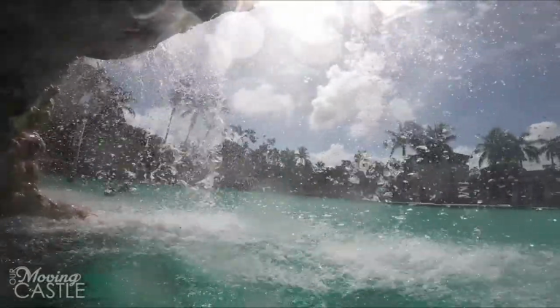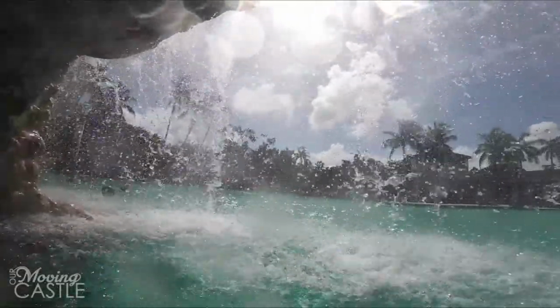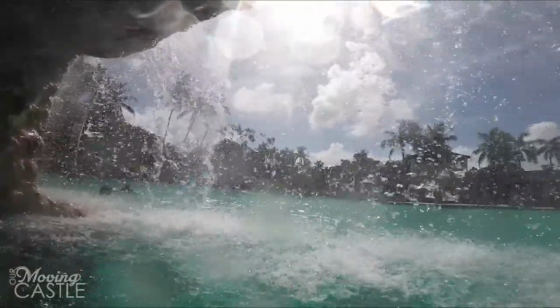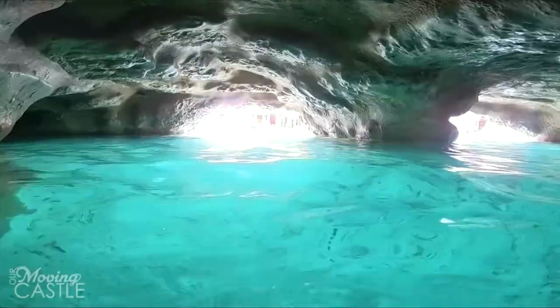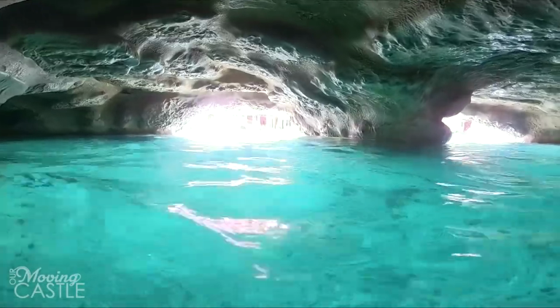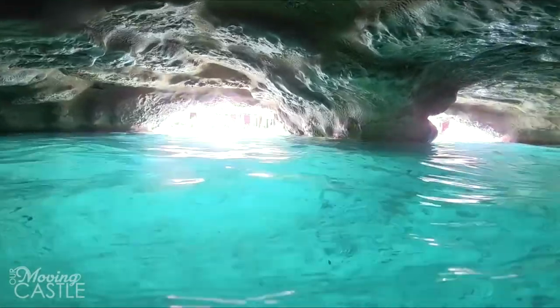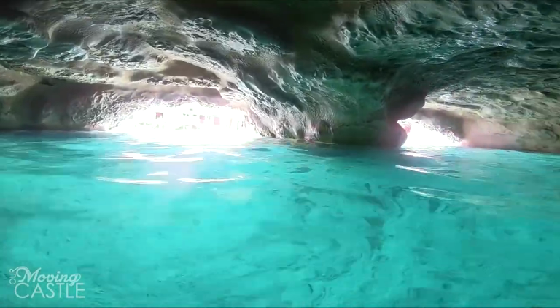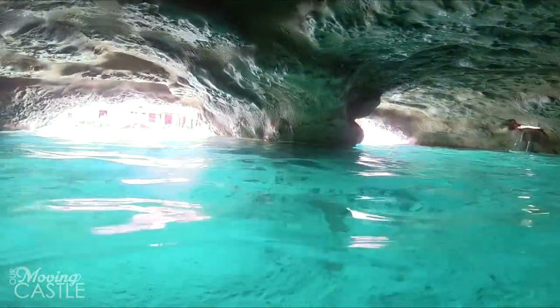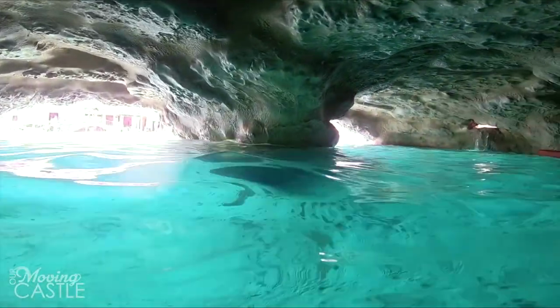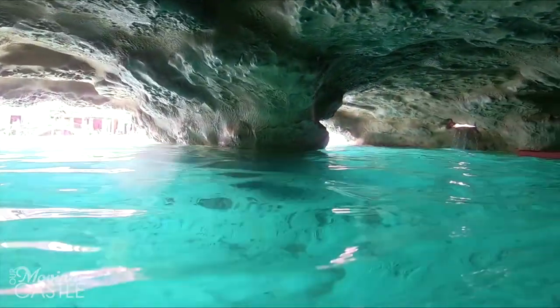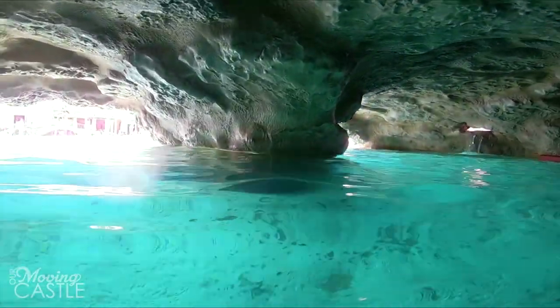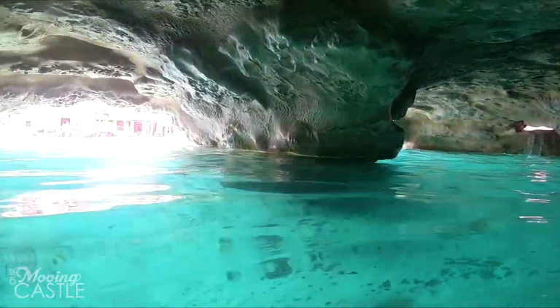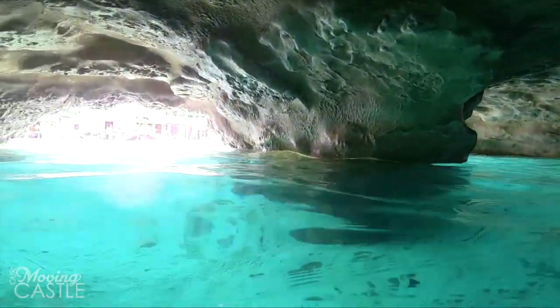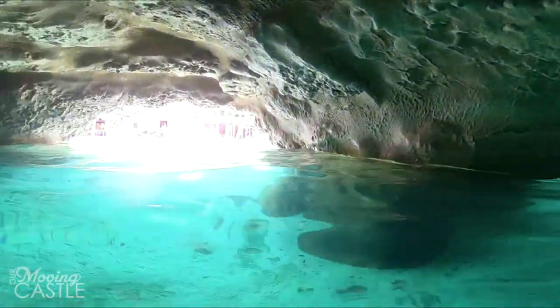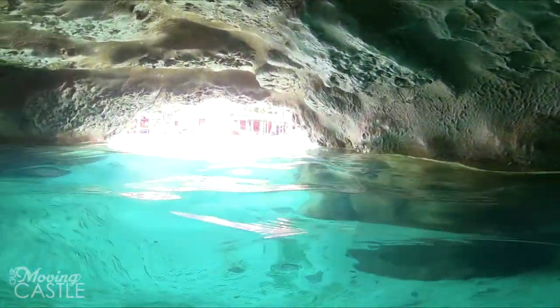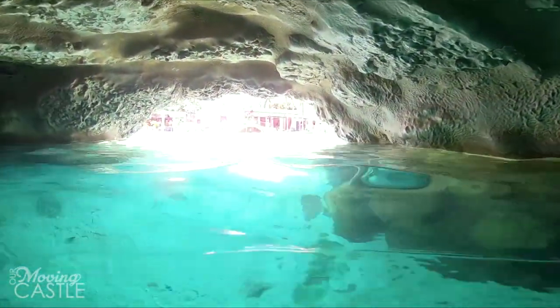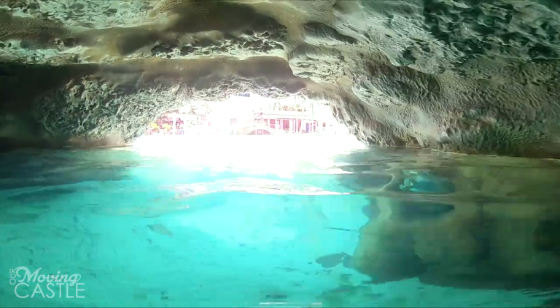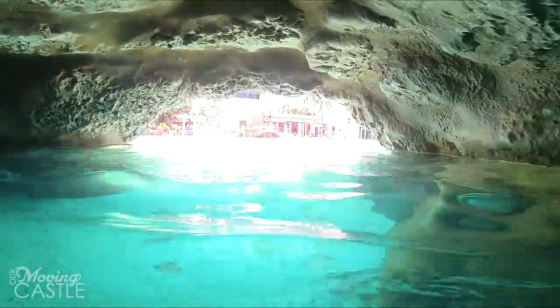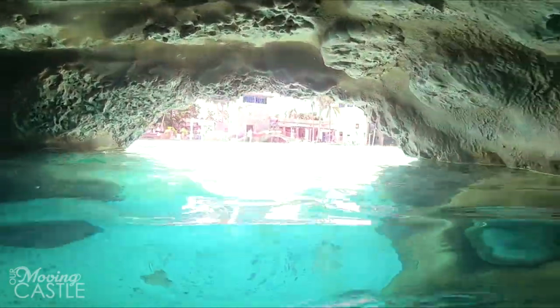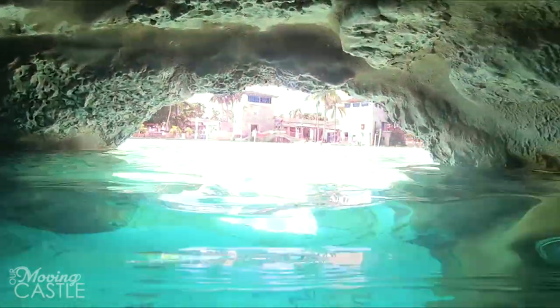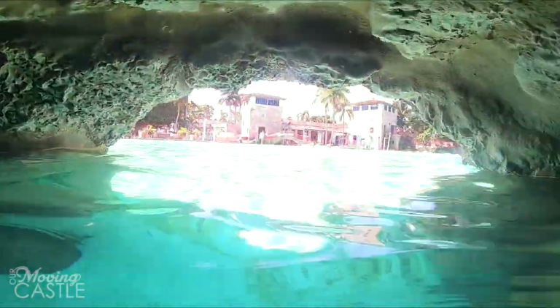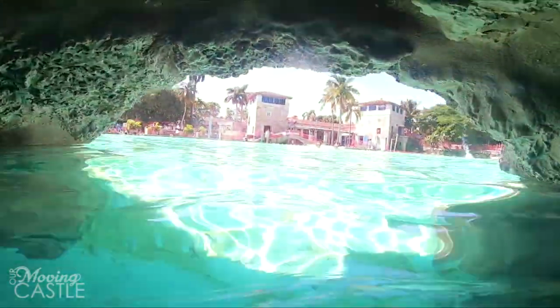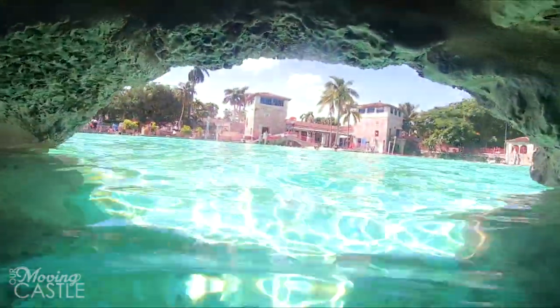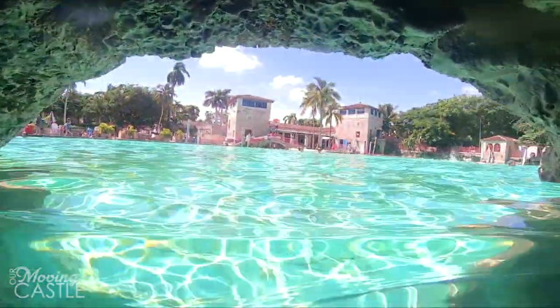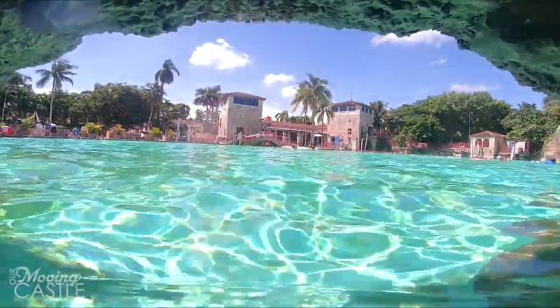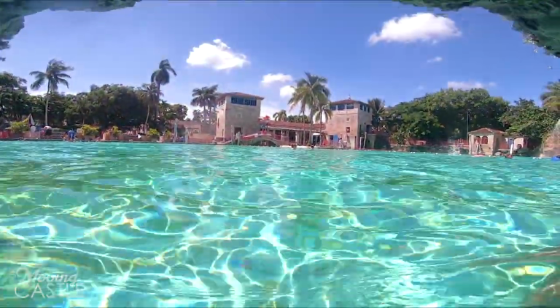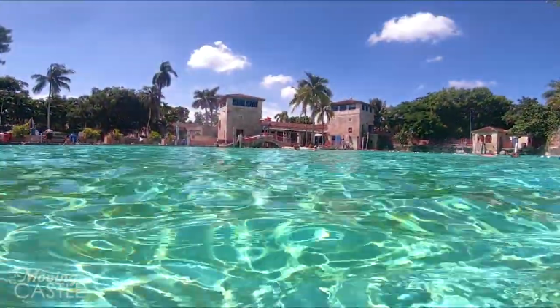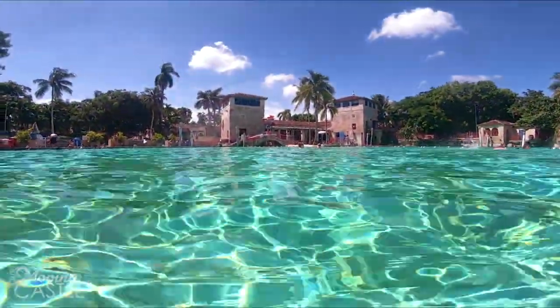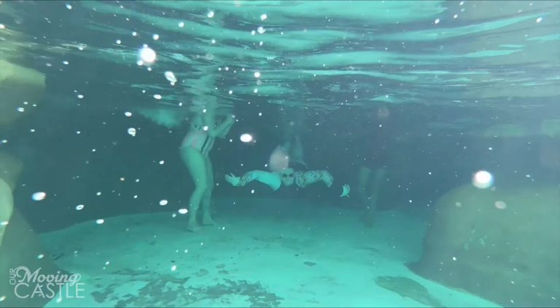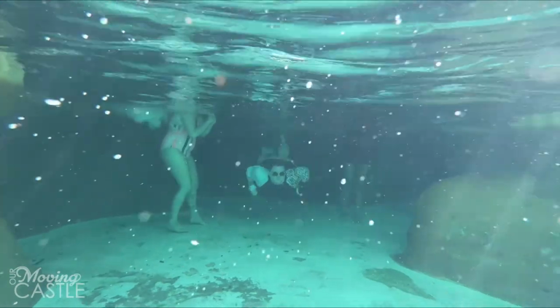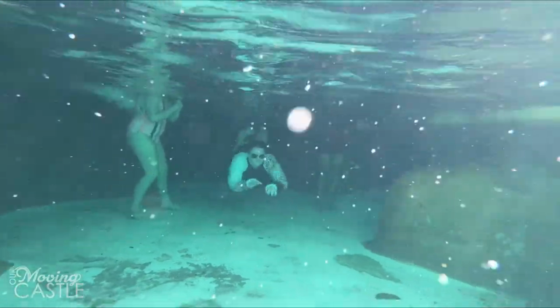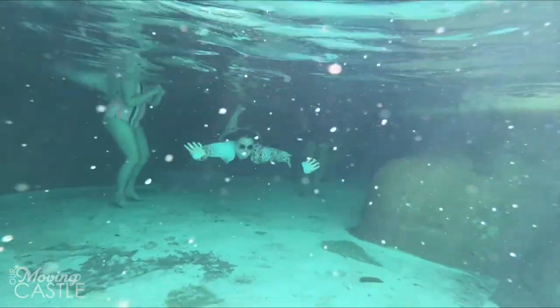One of our favorite parts about the pool was this weird little cave. It went underneath the smaller waterfall and it was pretty shallow — shallow enough that kids could play there and you wouldn't have to worry about sinking too much.